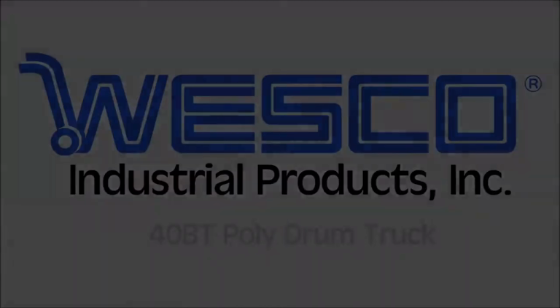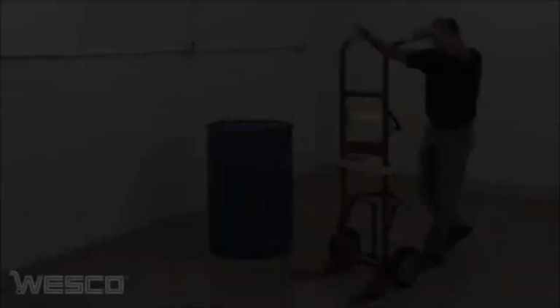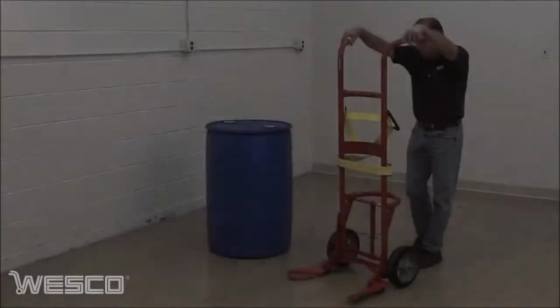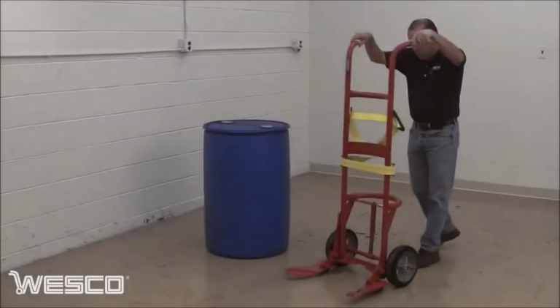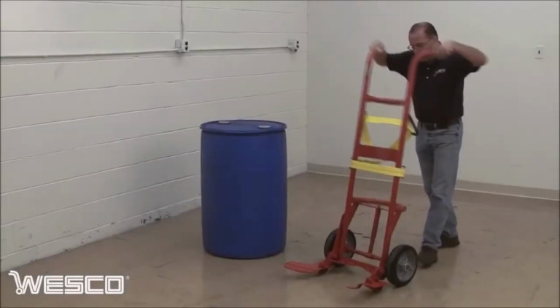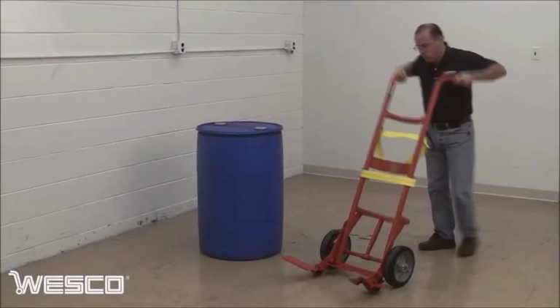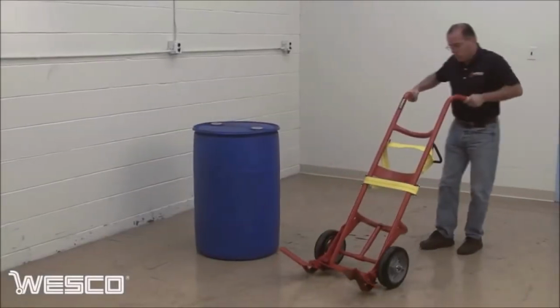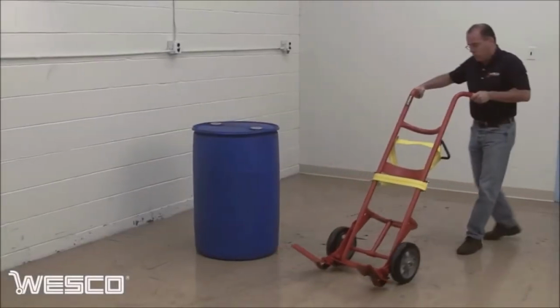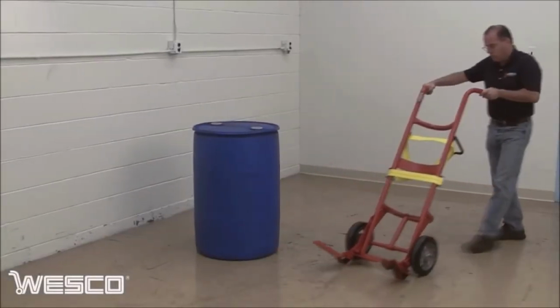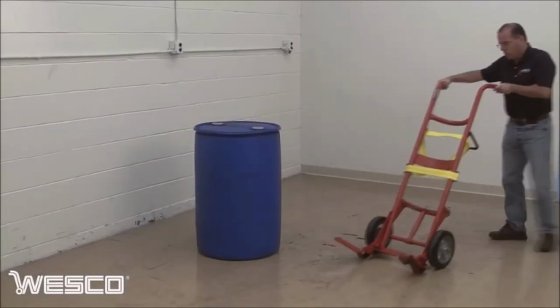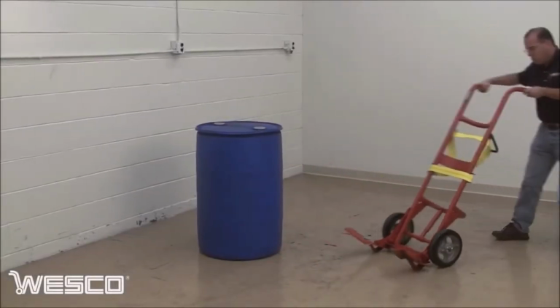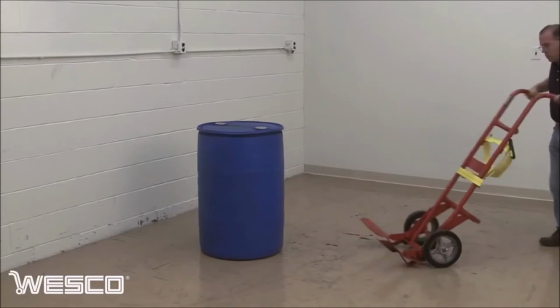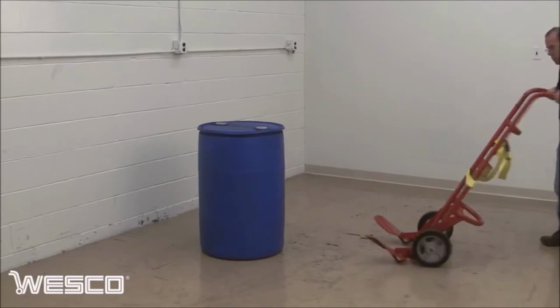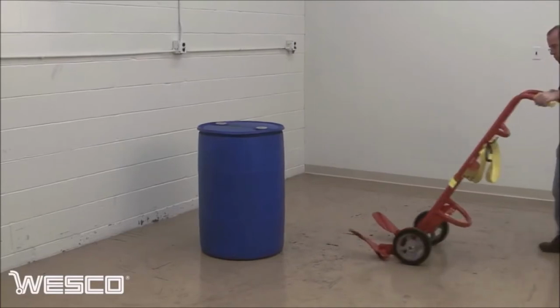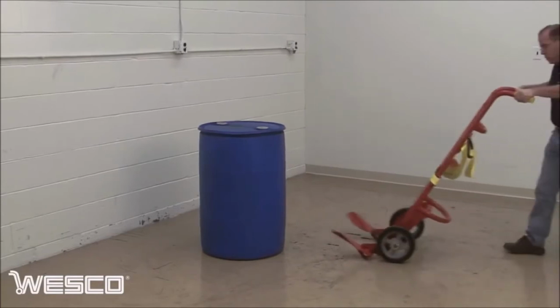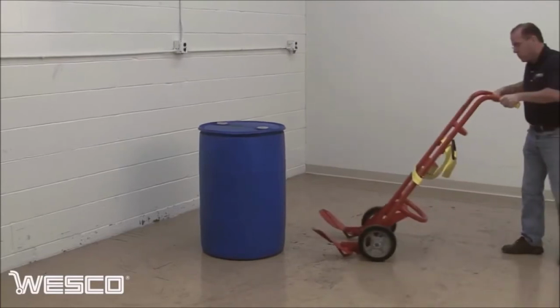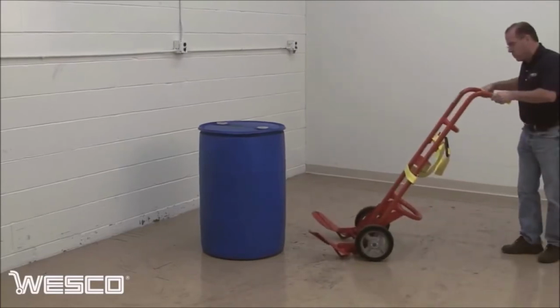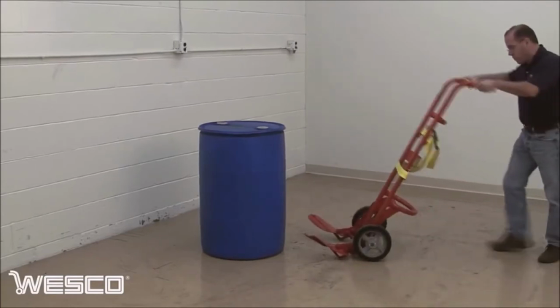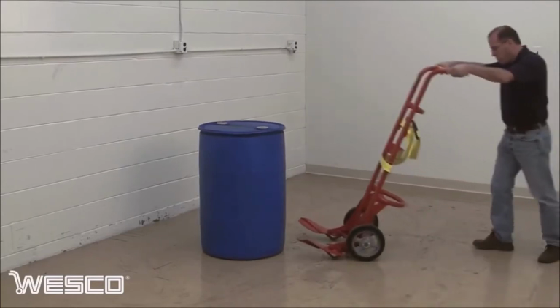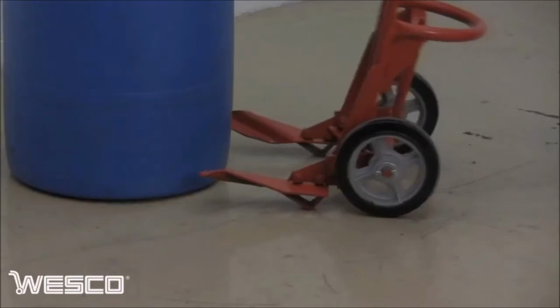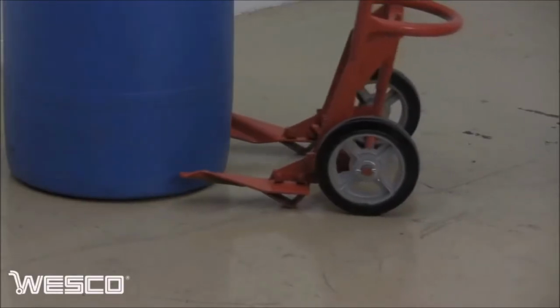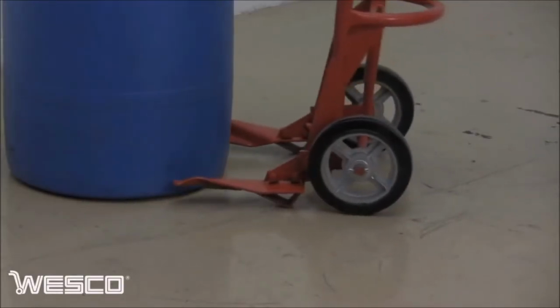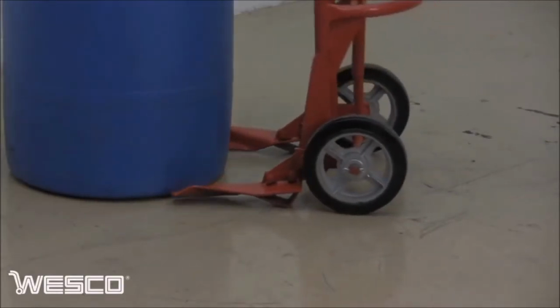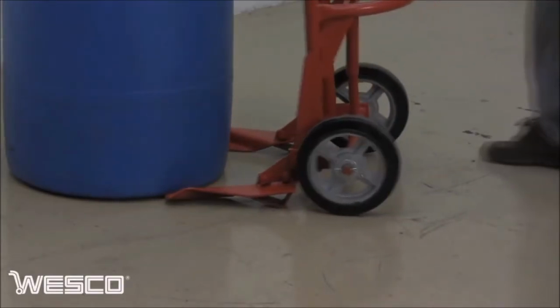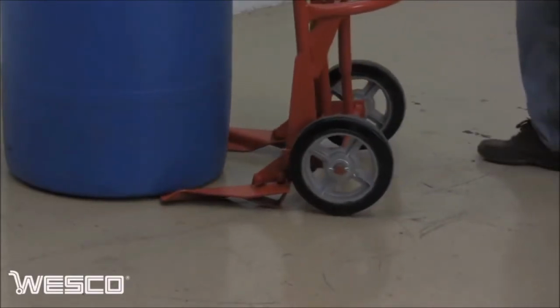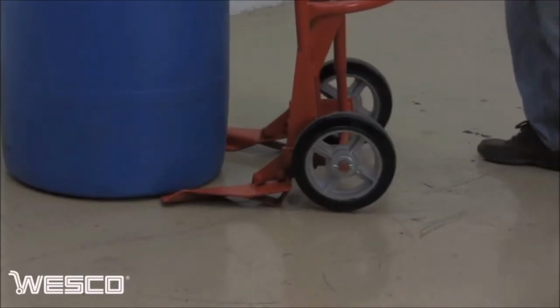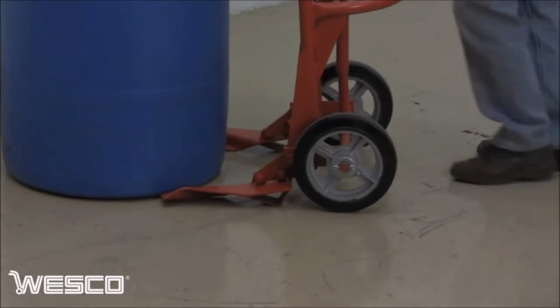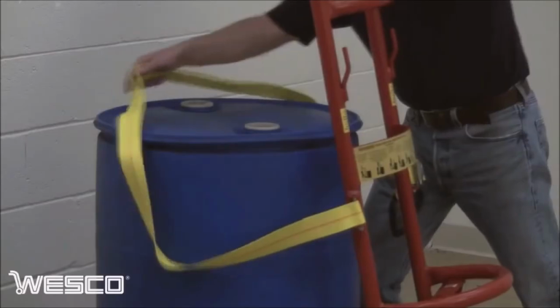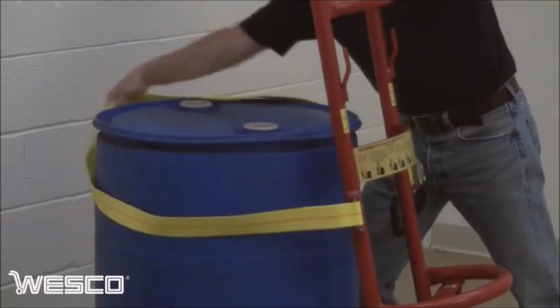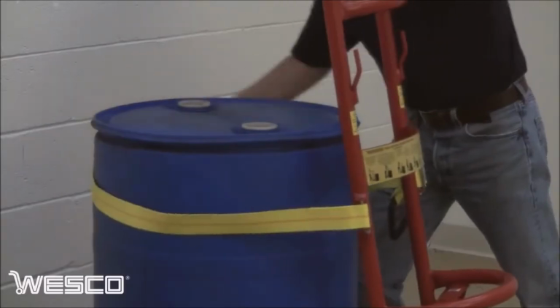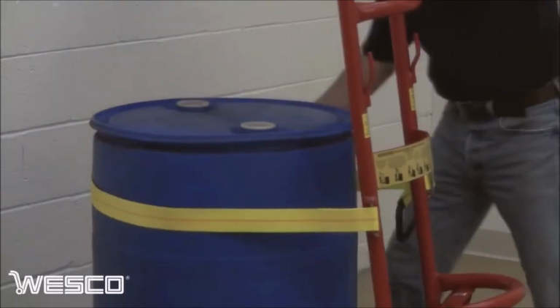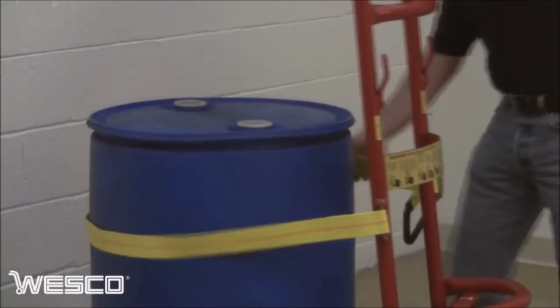The 40BT poly drum truck handles 30 and 55 gallon steel, poly, and fiber drums. The wide feet eliminate the risk of drums being punctured by nose prongs and keeps the drum secure during use.